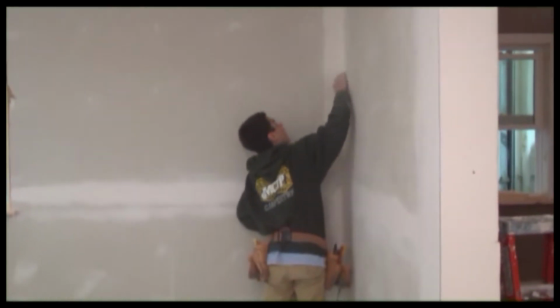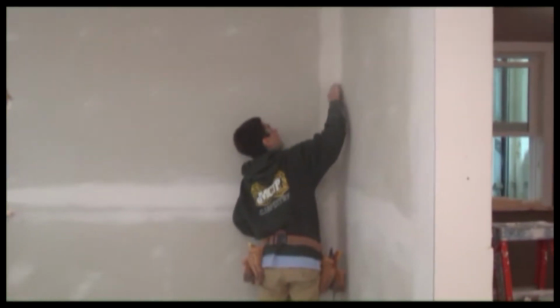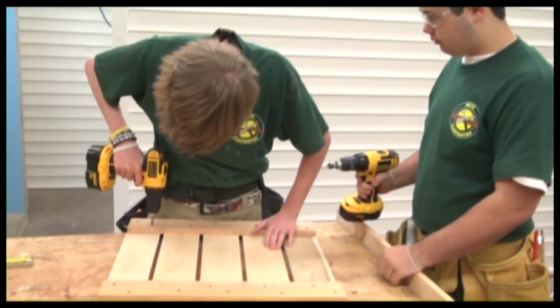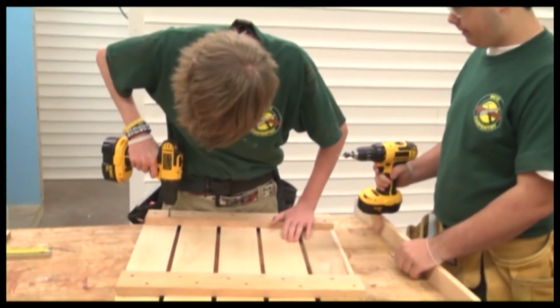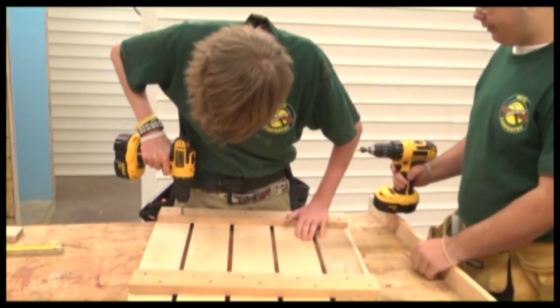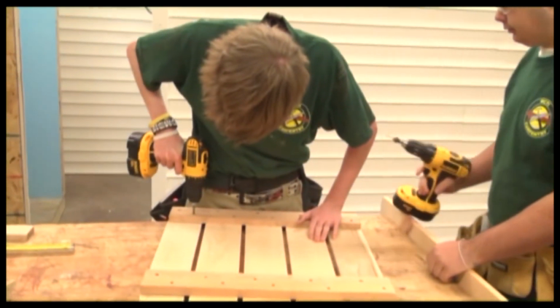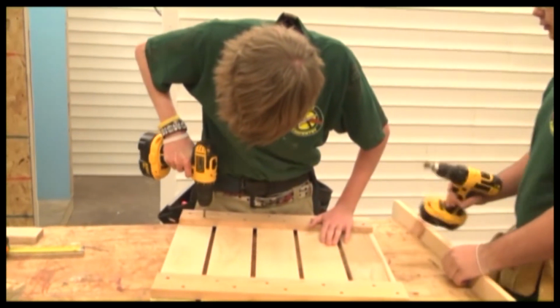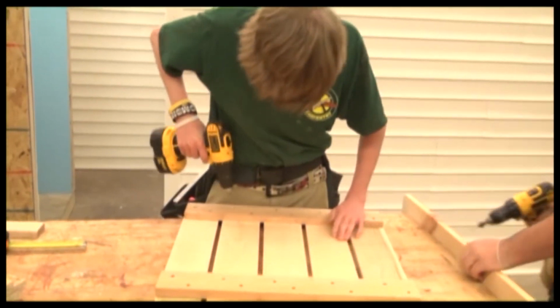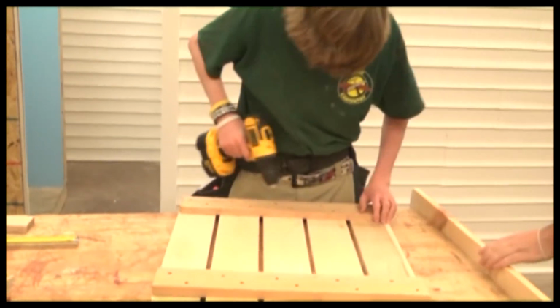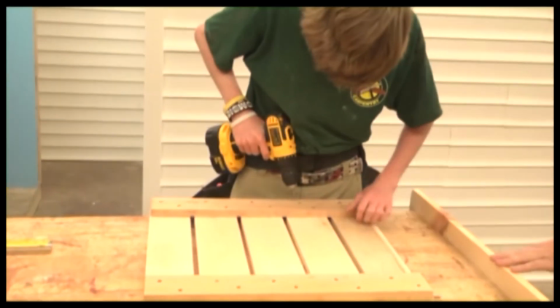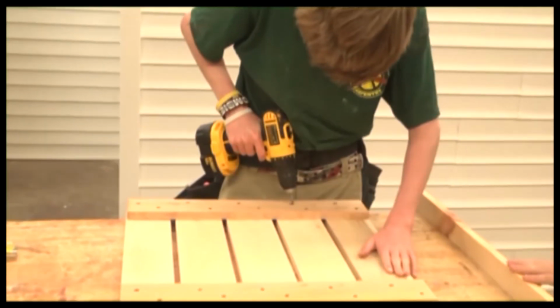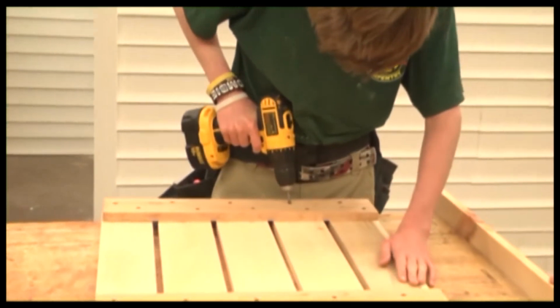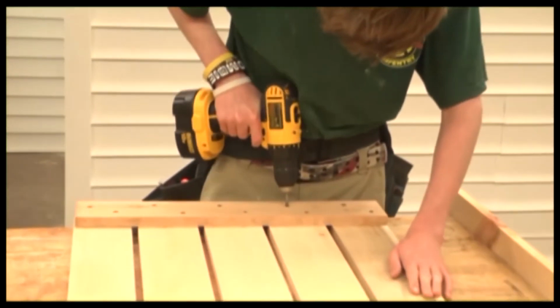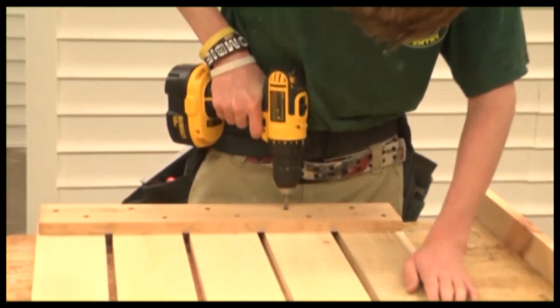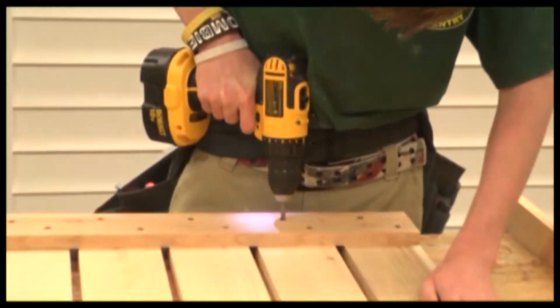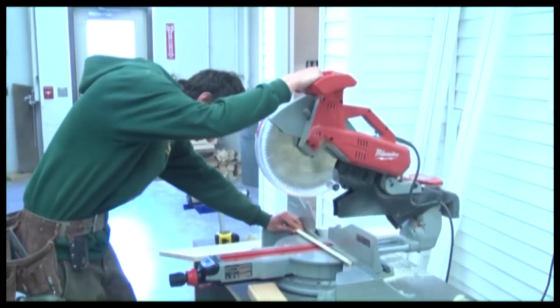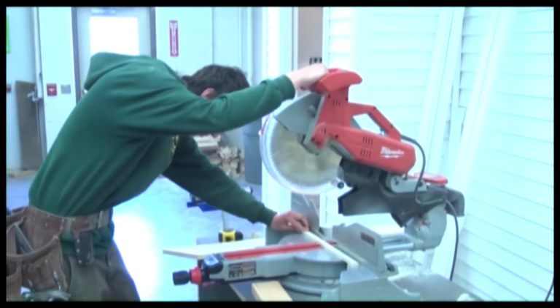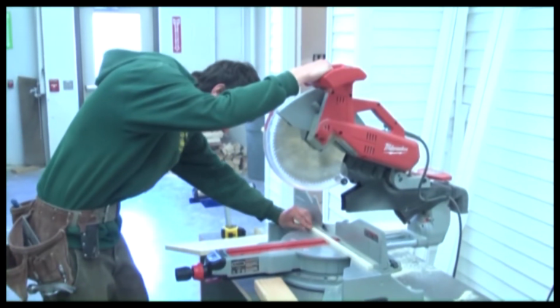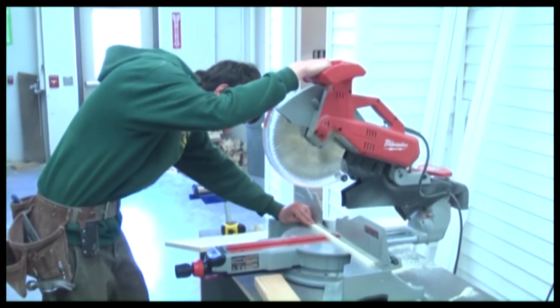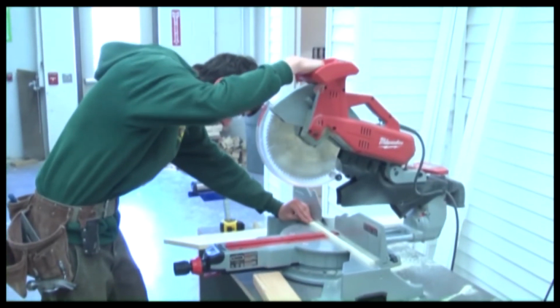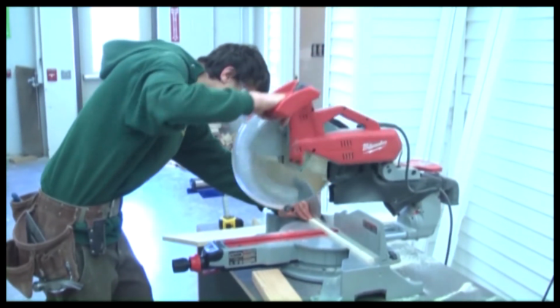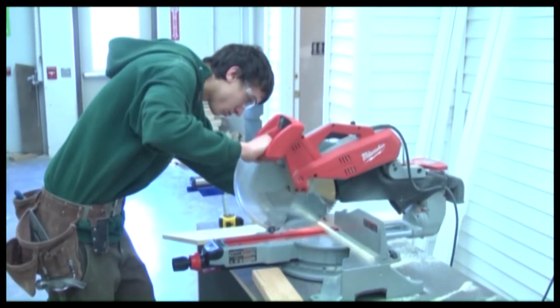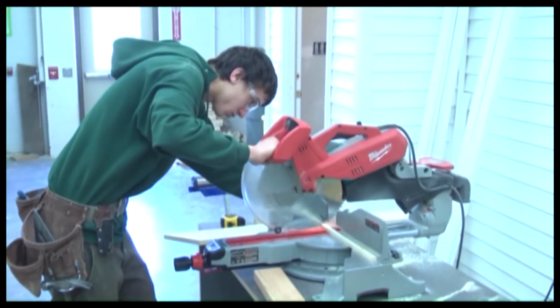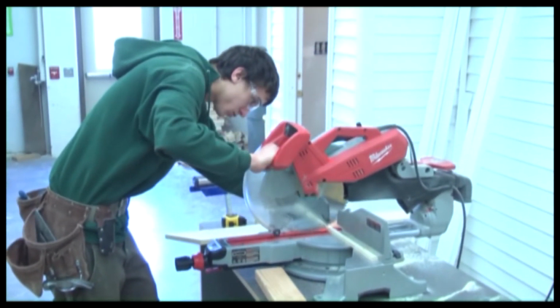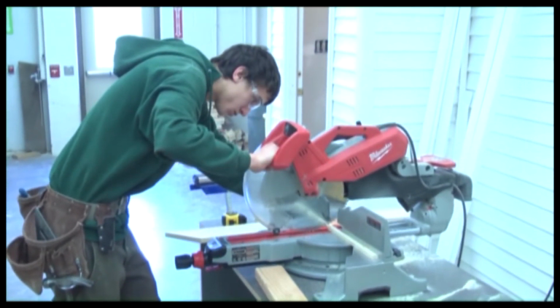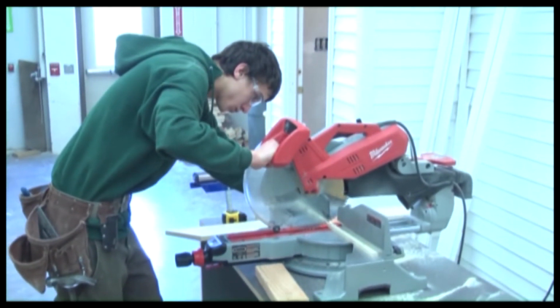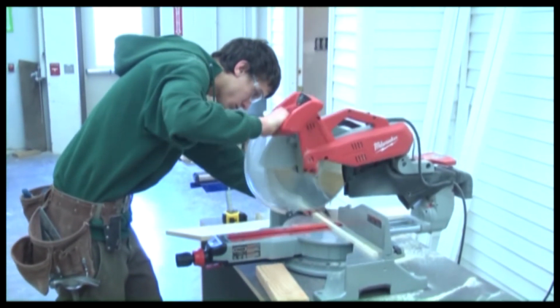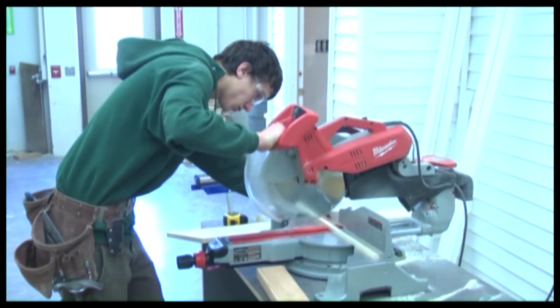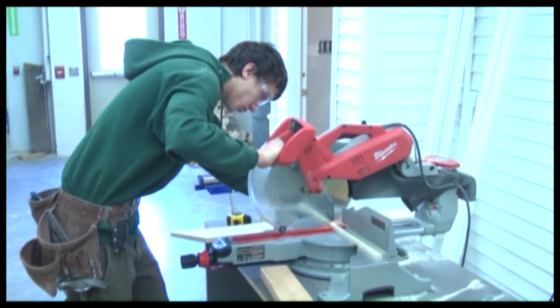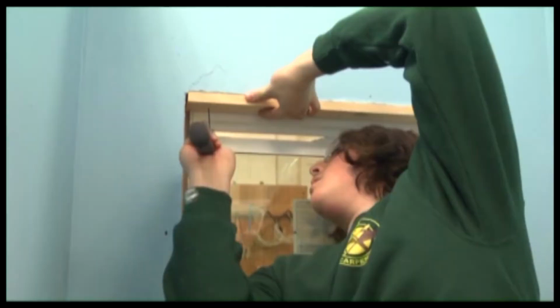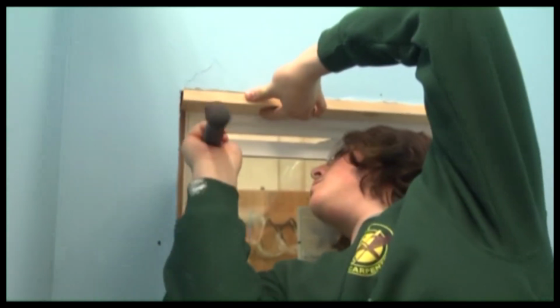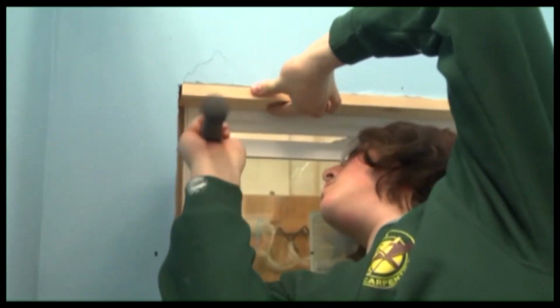The students also use a variety of hand tools, power tools, and finishing tools. Some examples of these tools are circular saws, drills, table saws, radial arm saws, and nail guns.